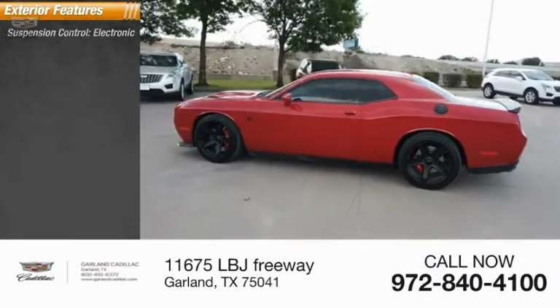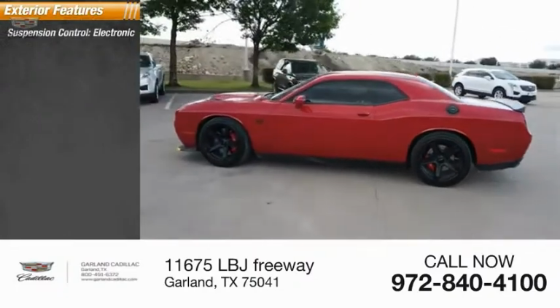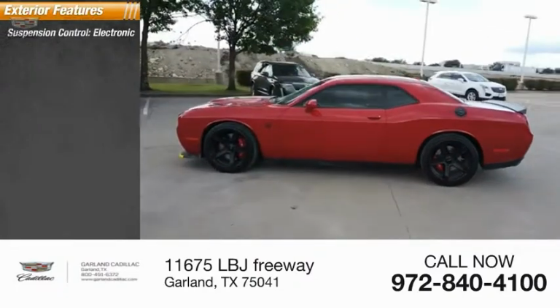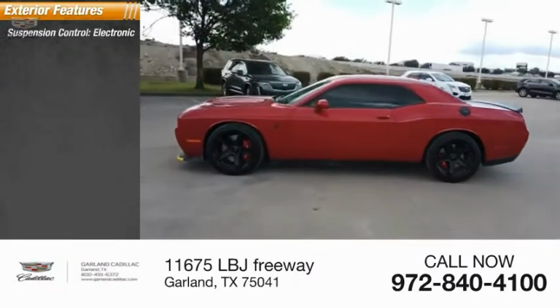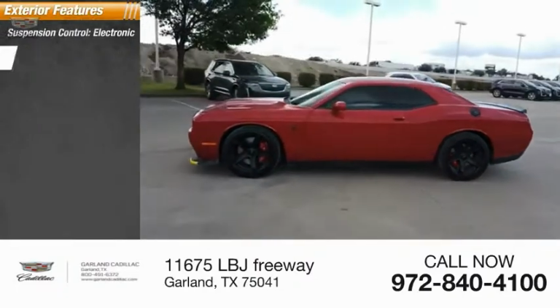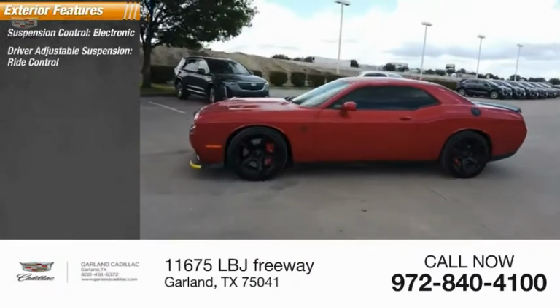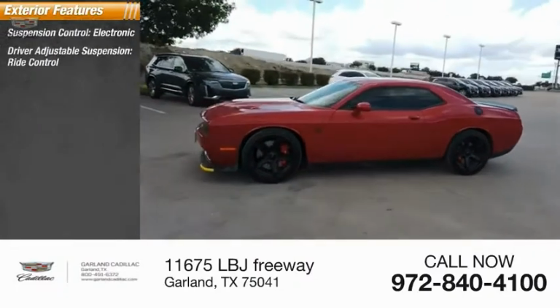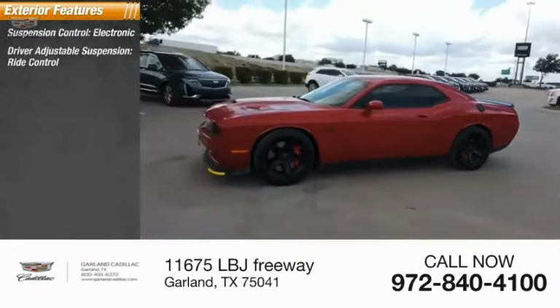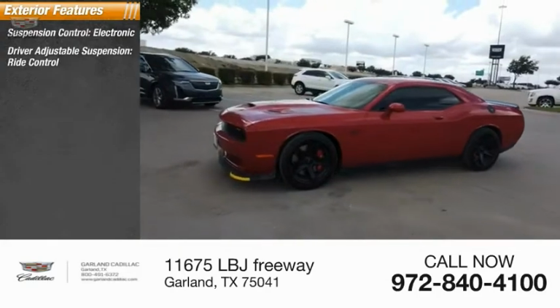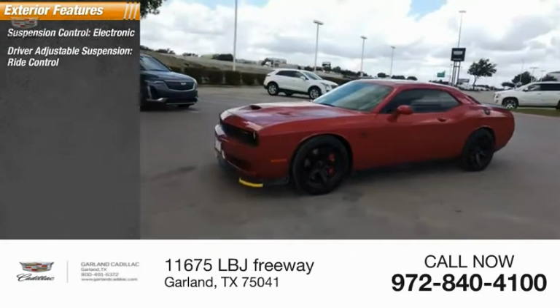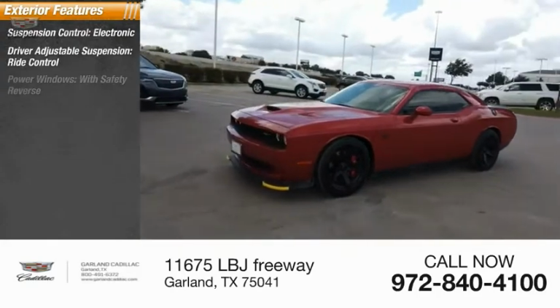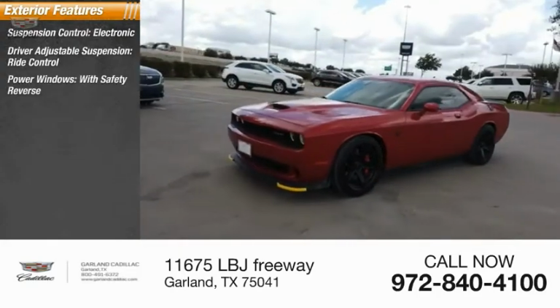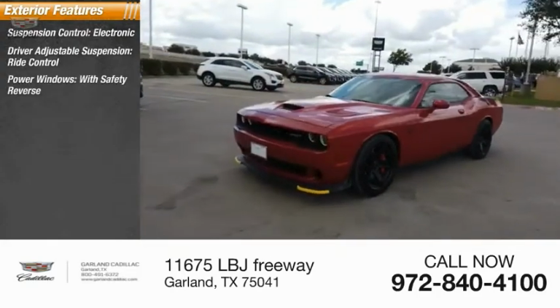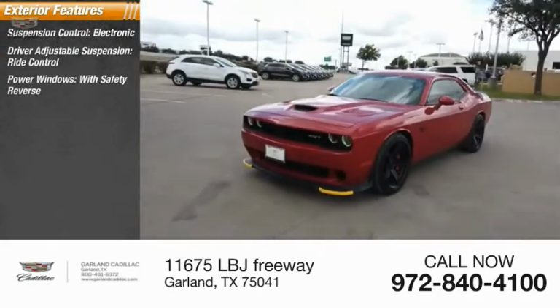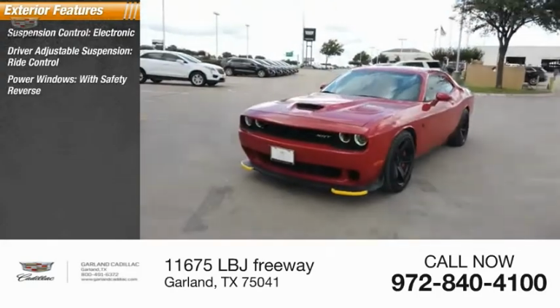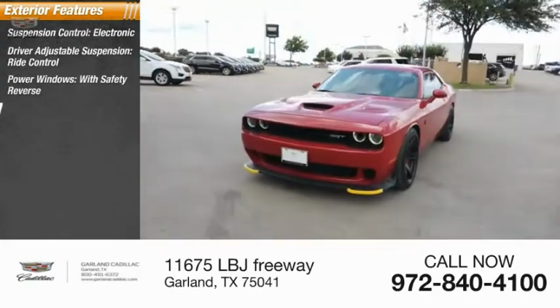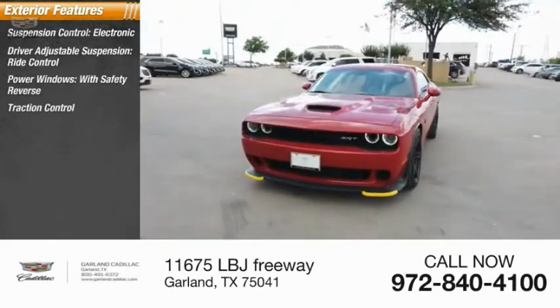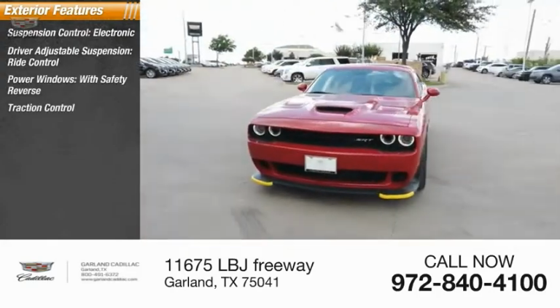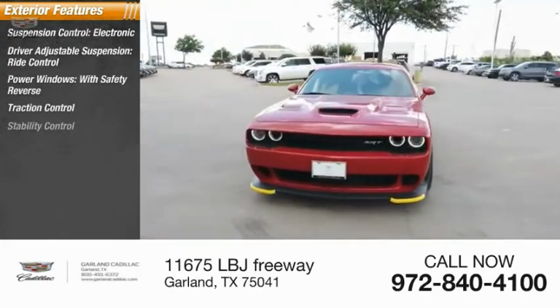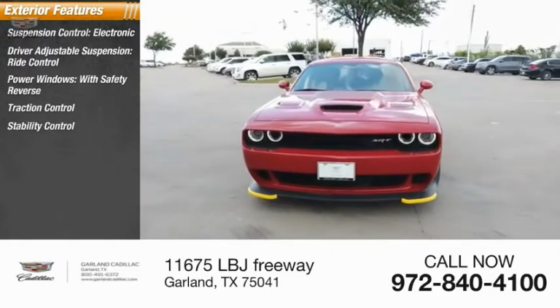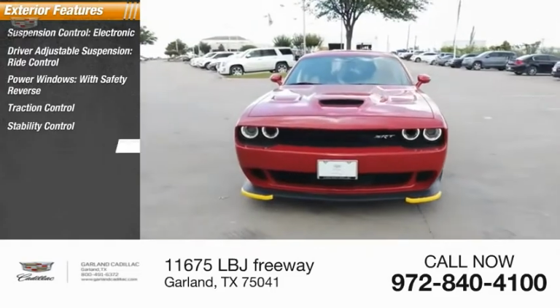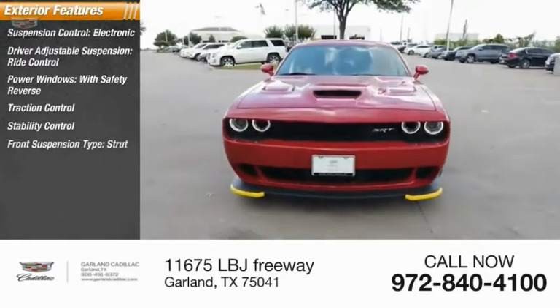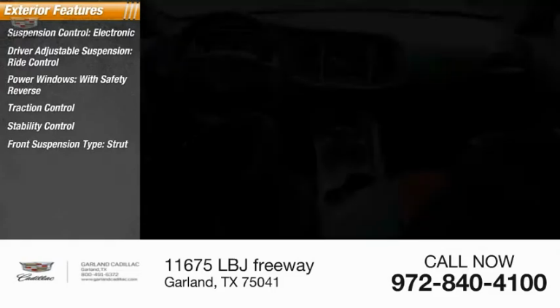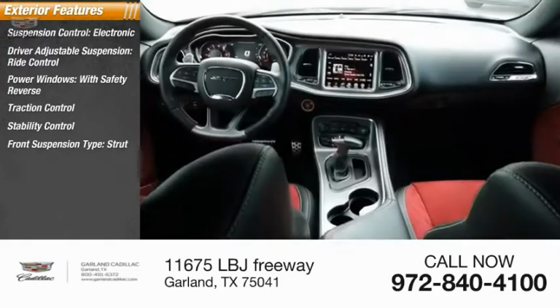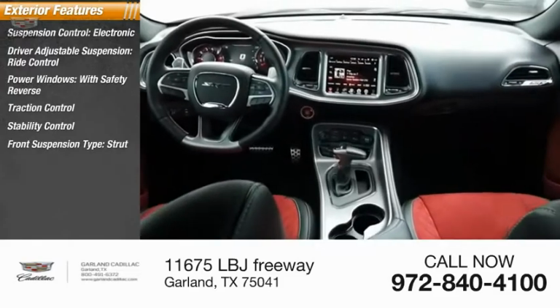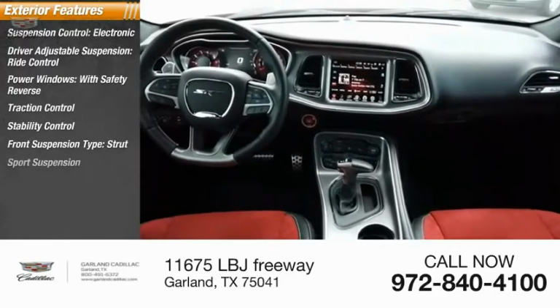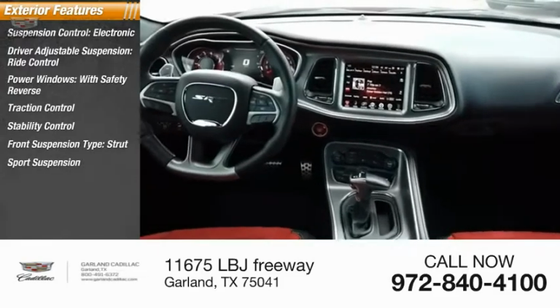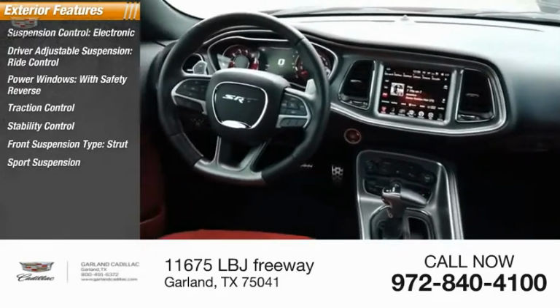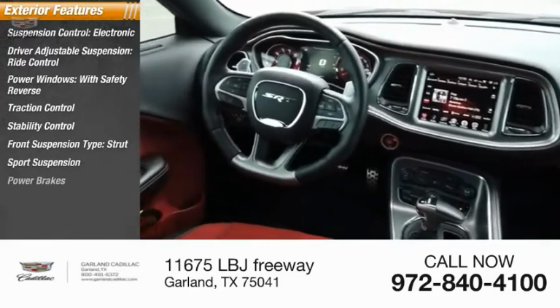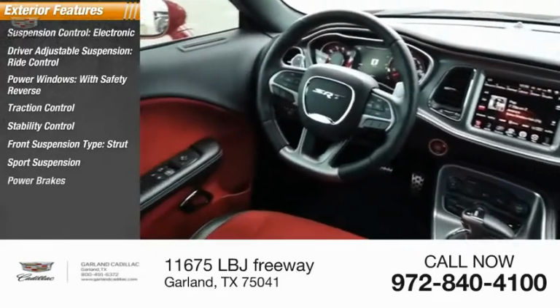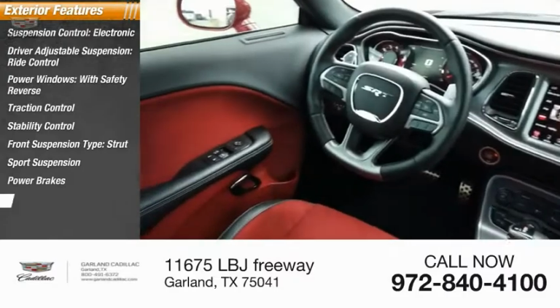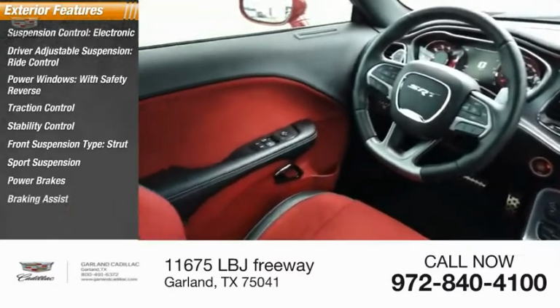Suspension control, electronic driver-adjustable suspension, ride control, power windows with safety reverse, traction control, stability control, front suspension type: strut, sport suspension, power brakes, braking assist.